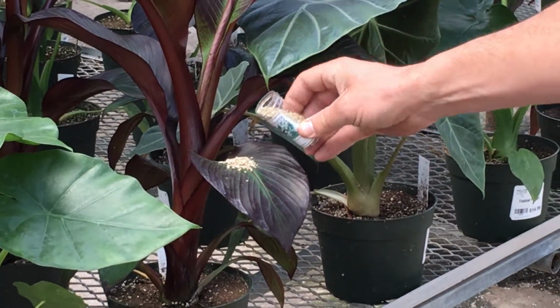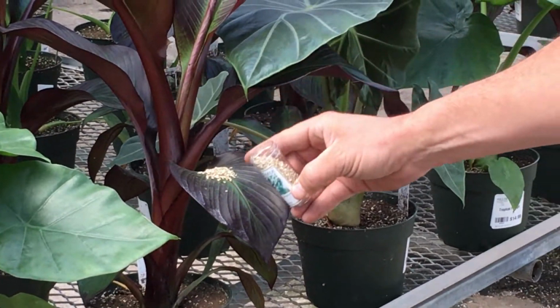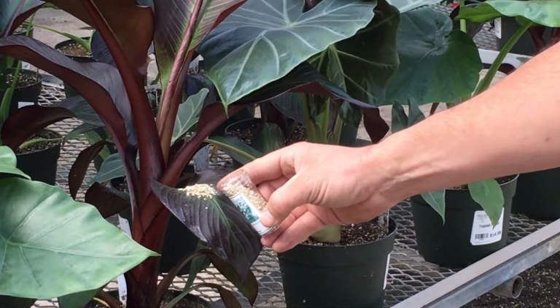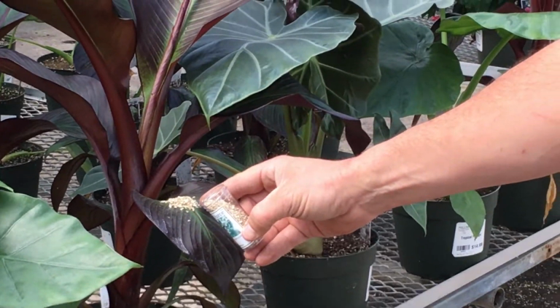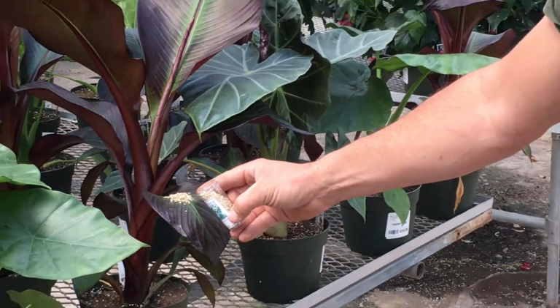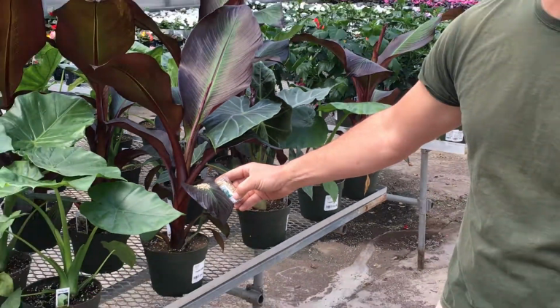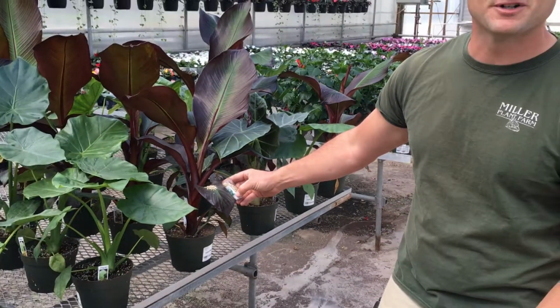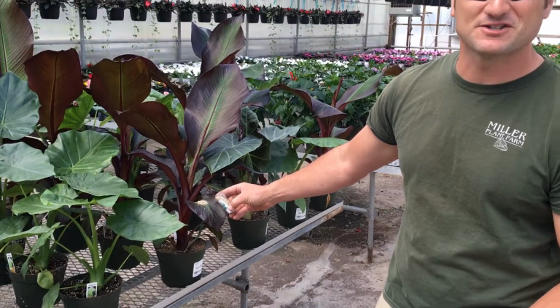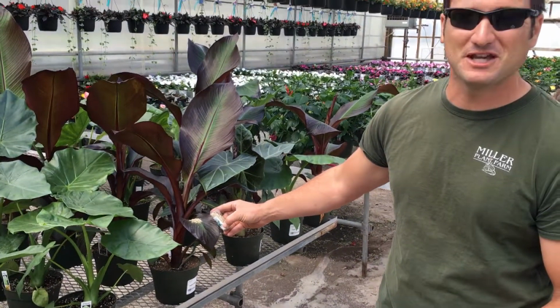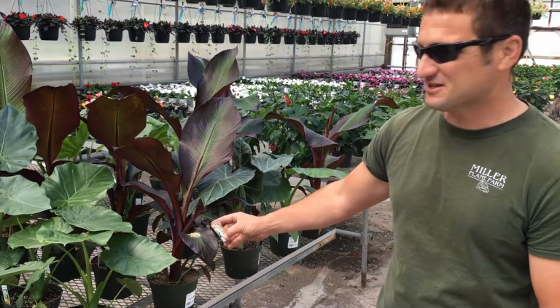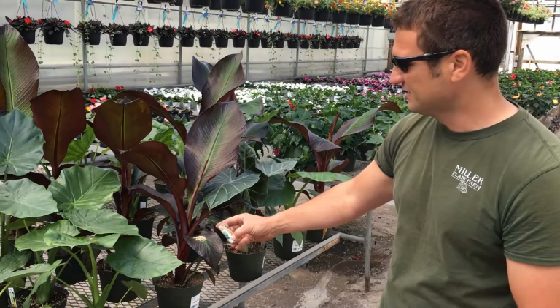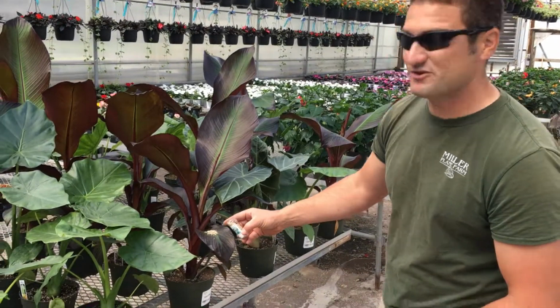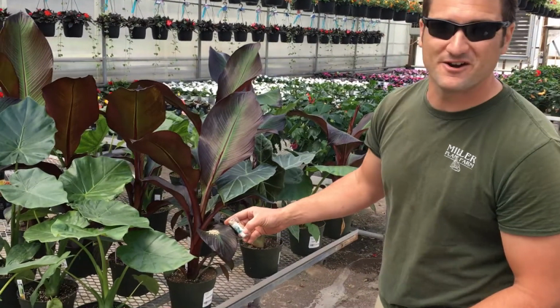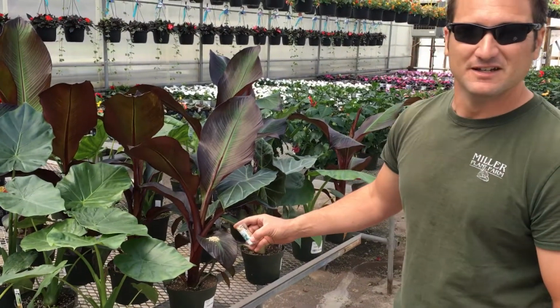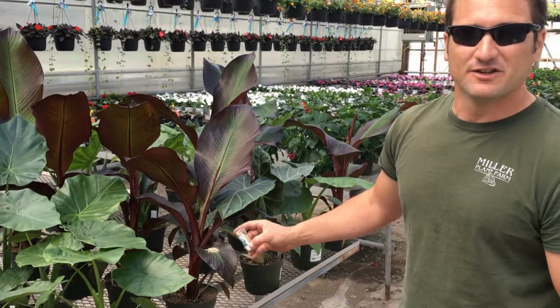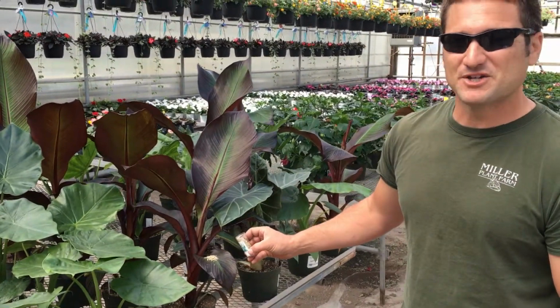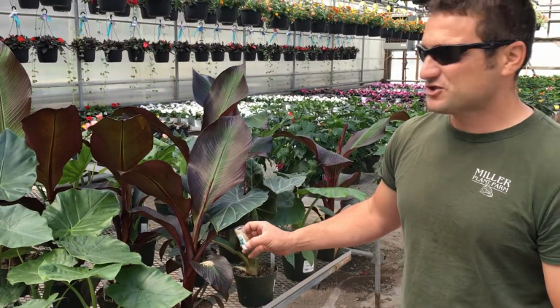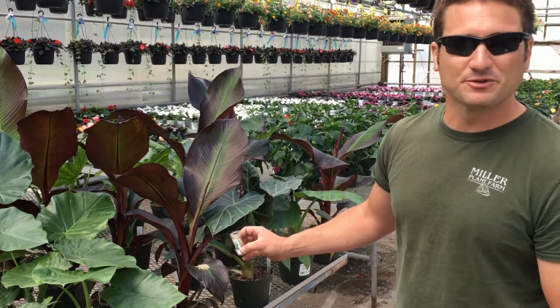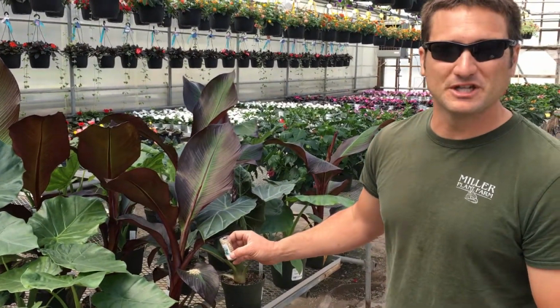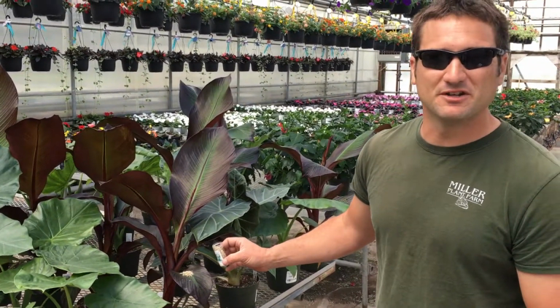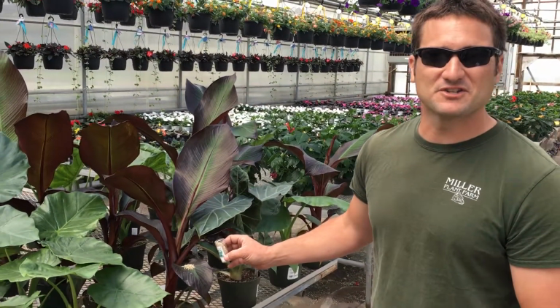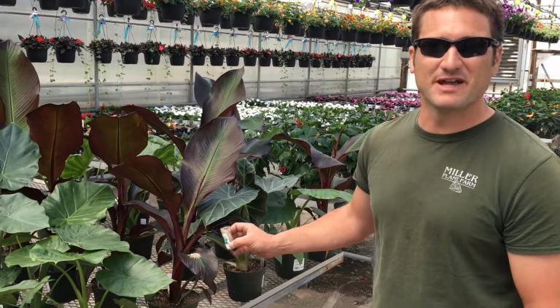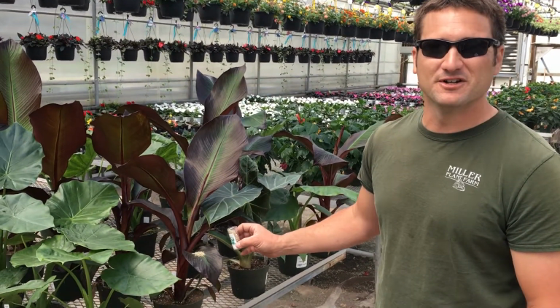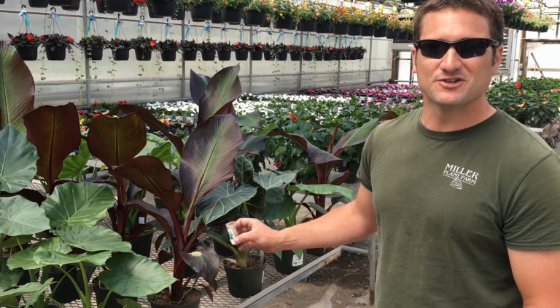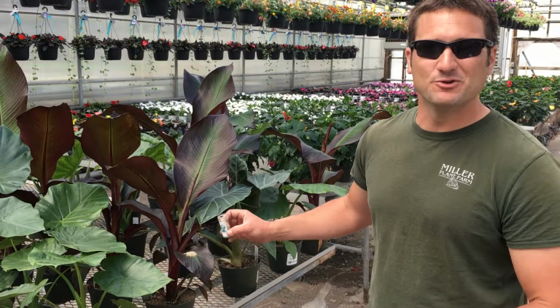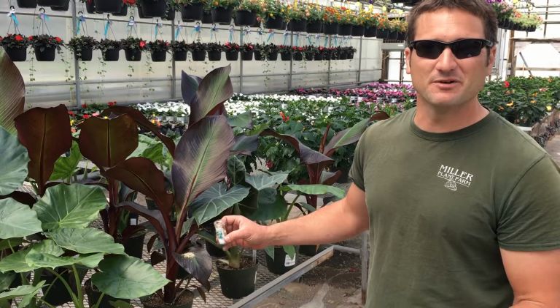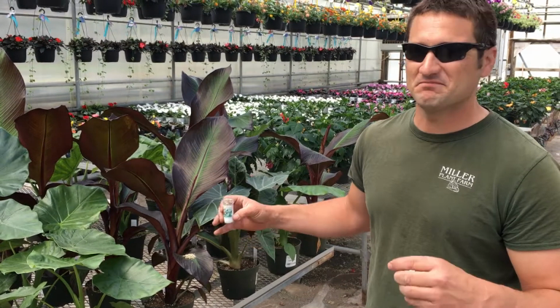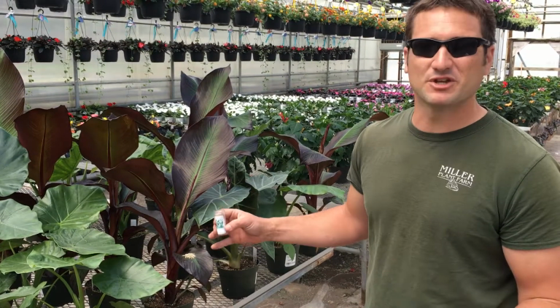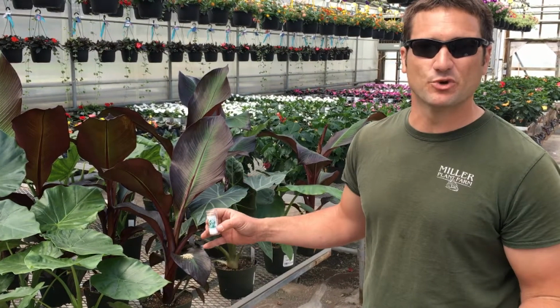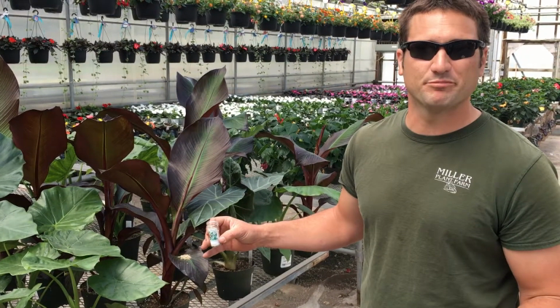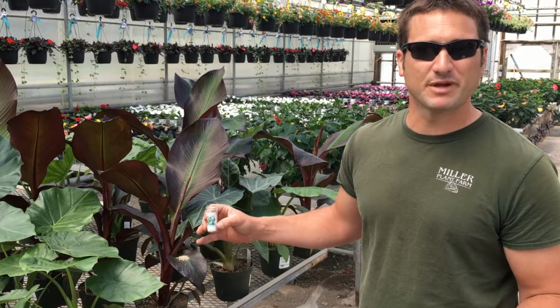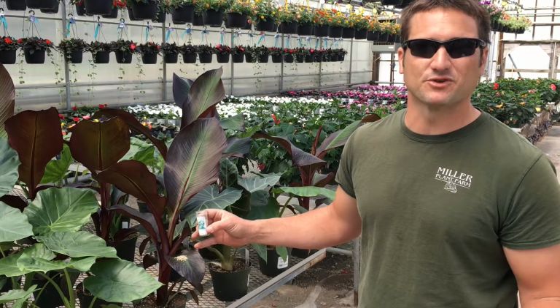Now this is just a vermiculite carrier — those aren't the bugs. Like I said, you can't see them, but they're there. And they're gonna make sure my tropicals are clean in a very safe manner so that when you get them, you can enjoy them pest-free.